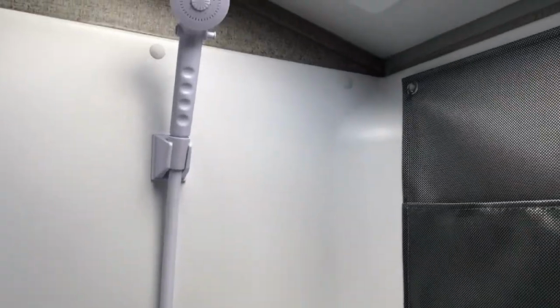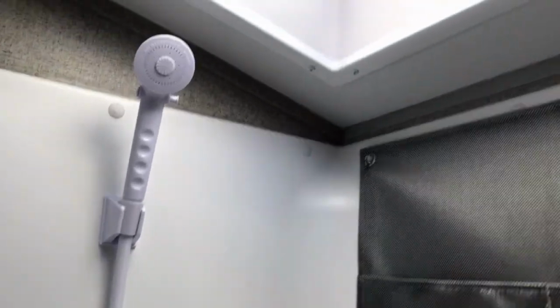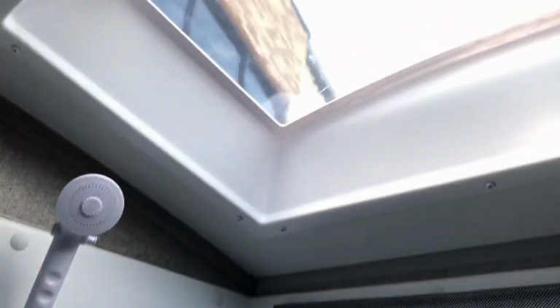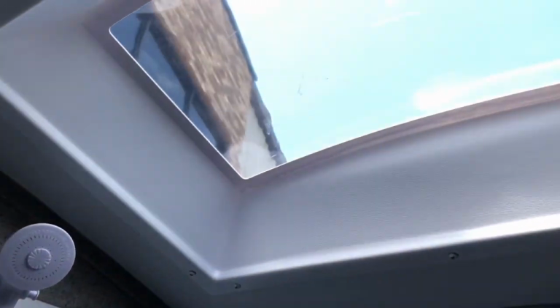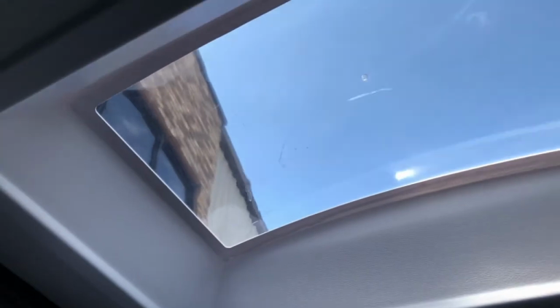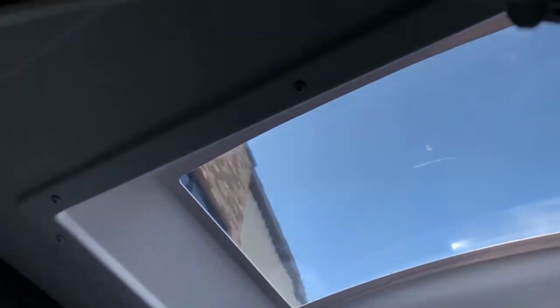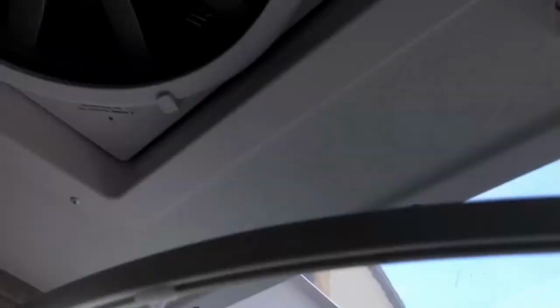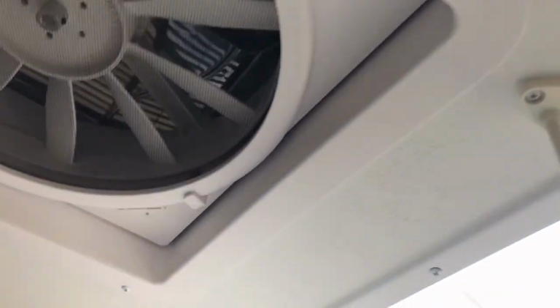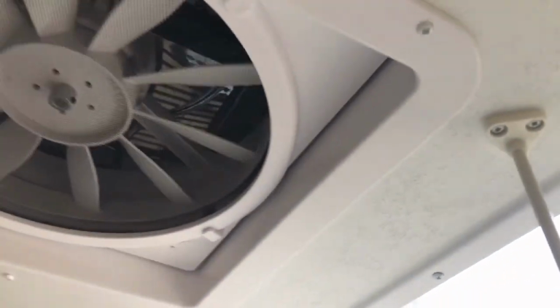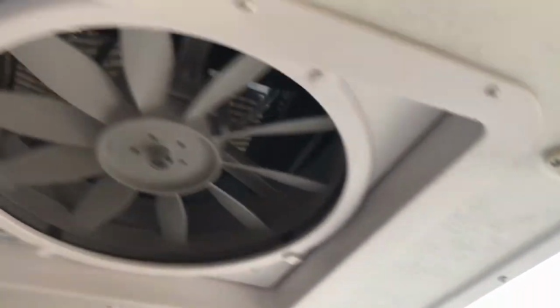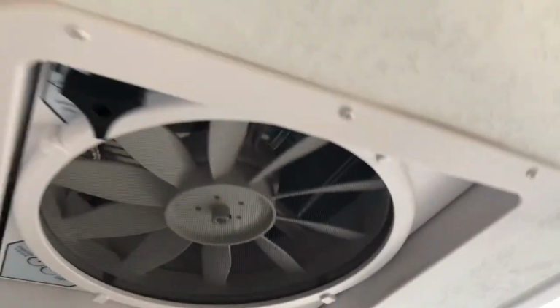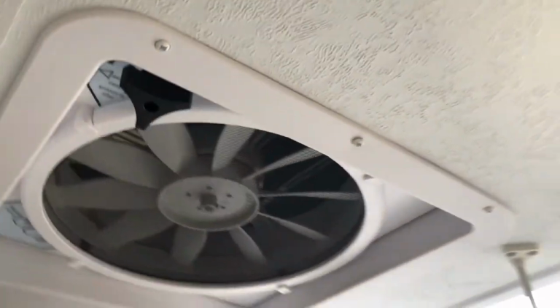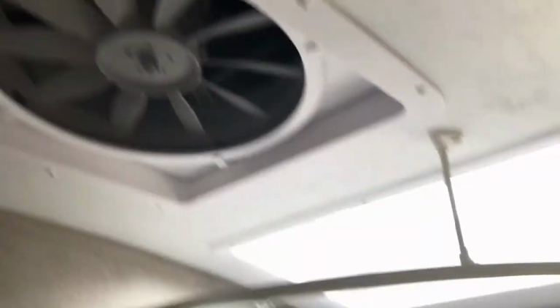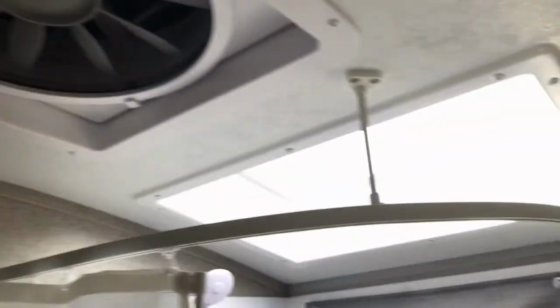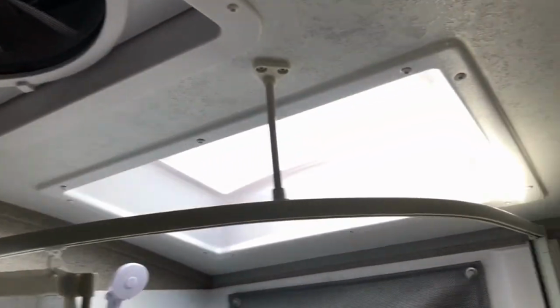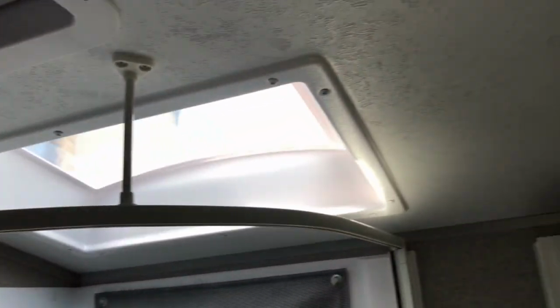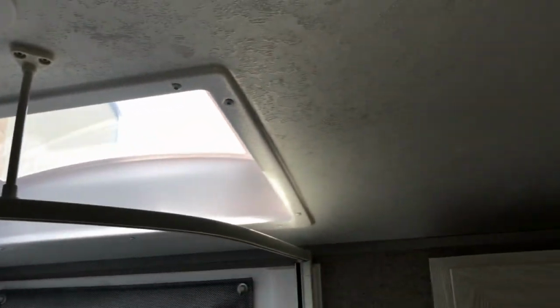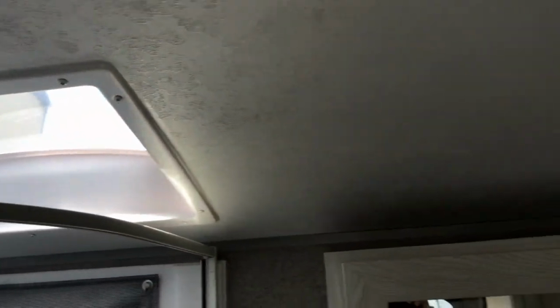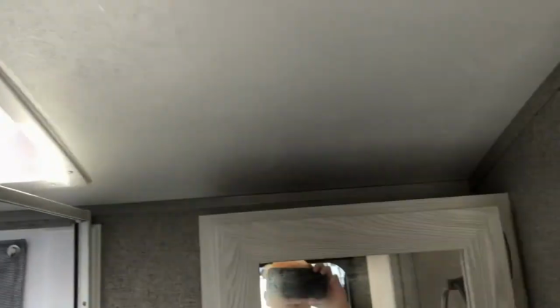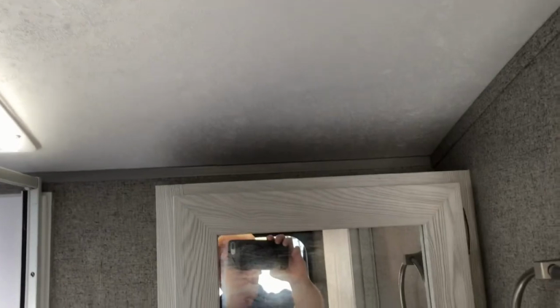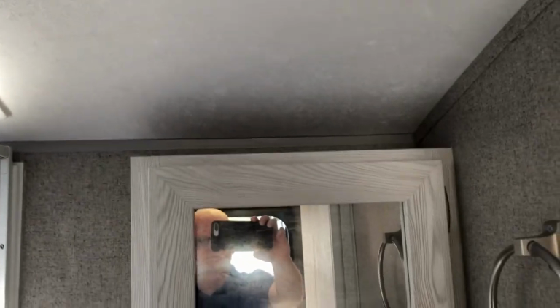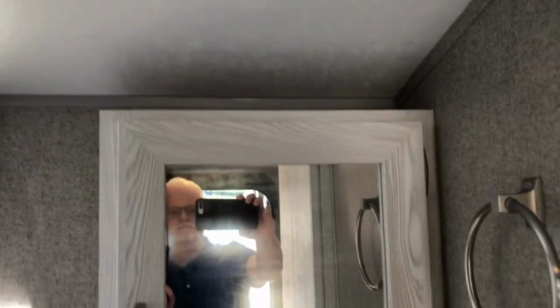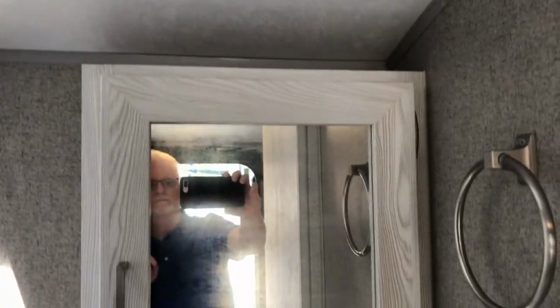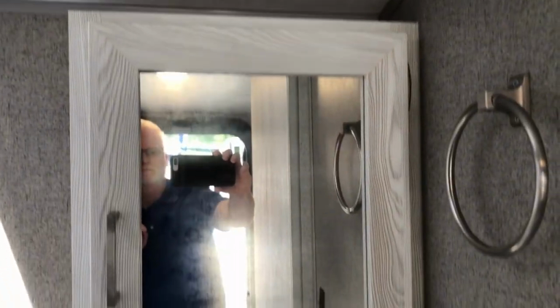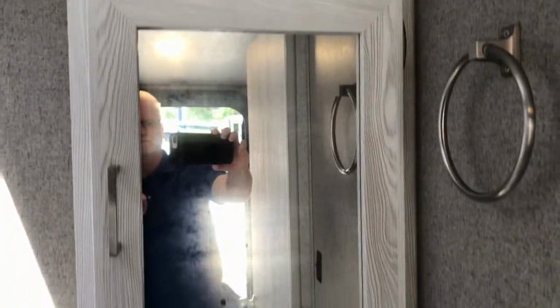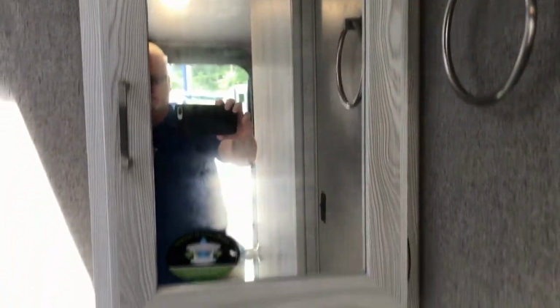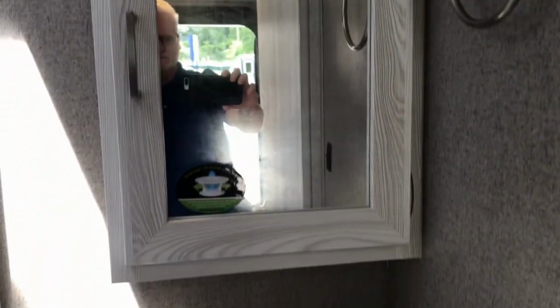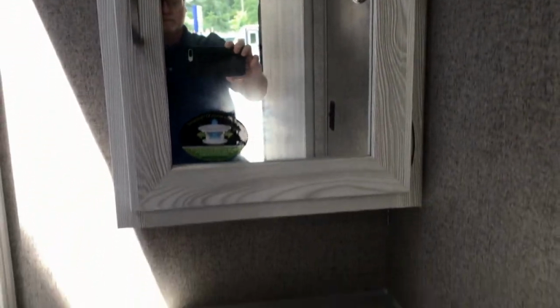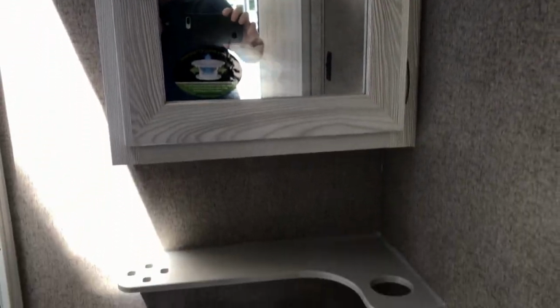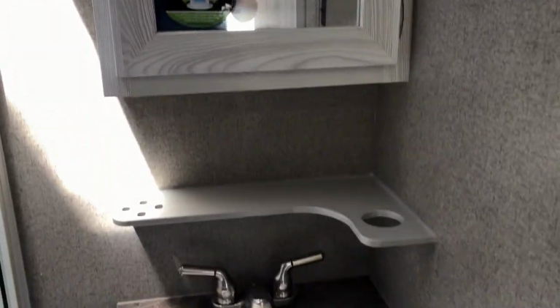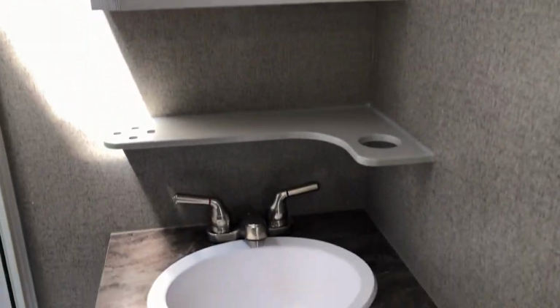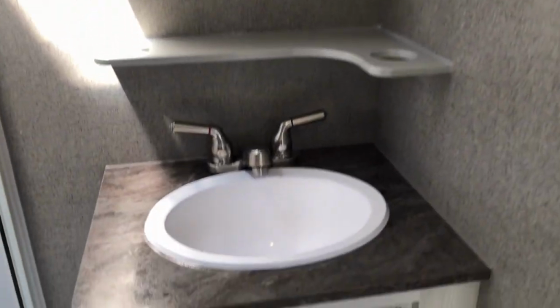Here's a closer view of that skylight. That's the Max Fan again. There's a medicine cabinet, and right above the sink is a little shelf.